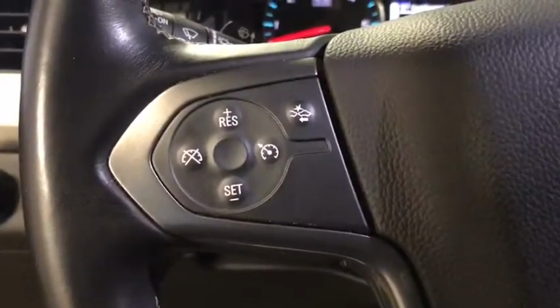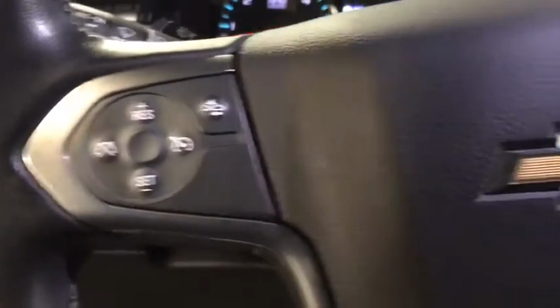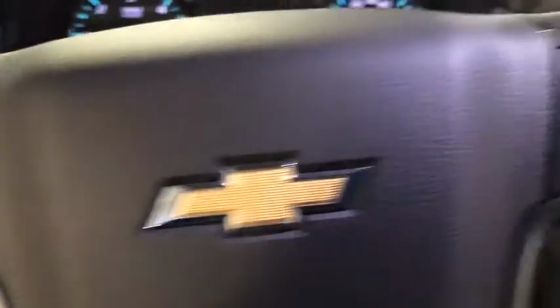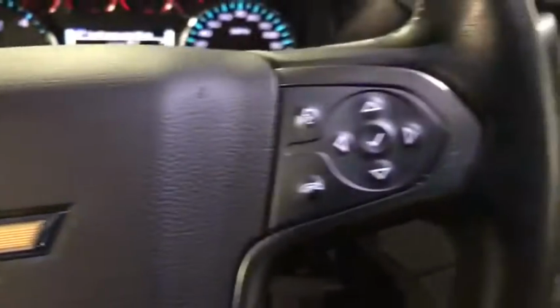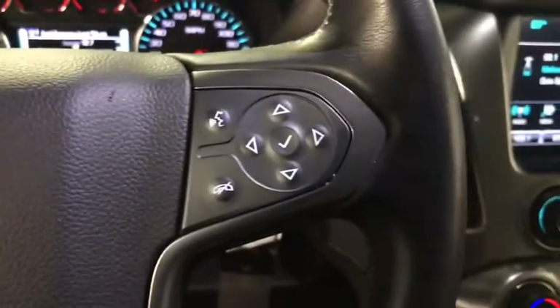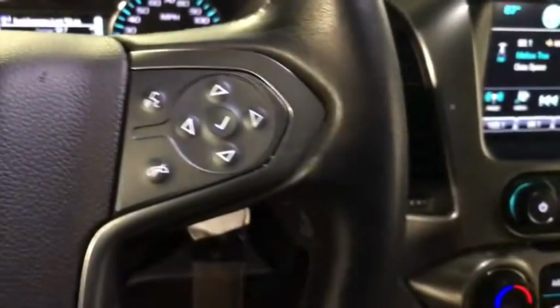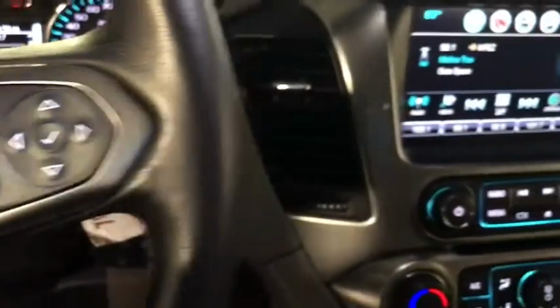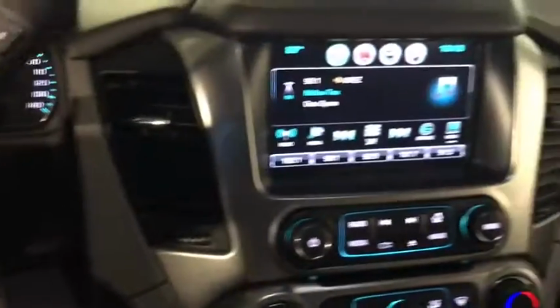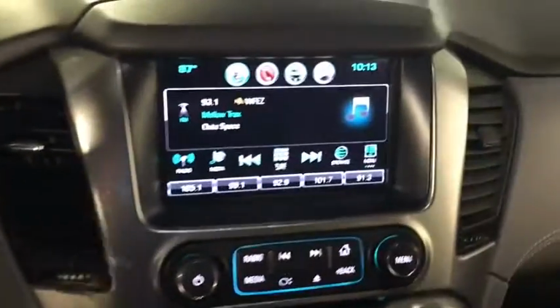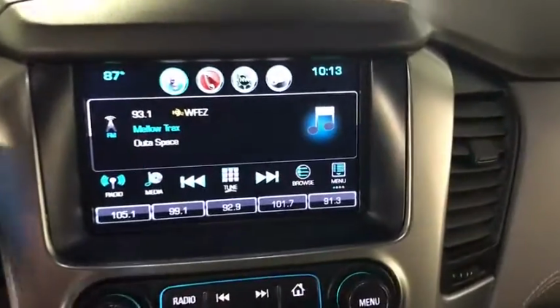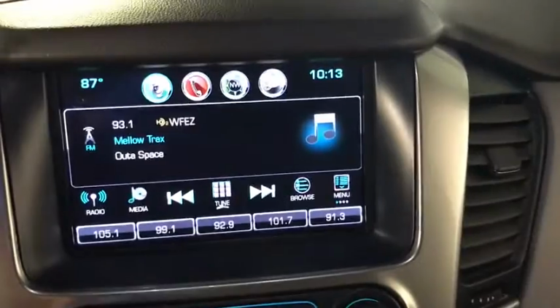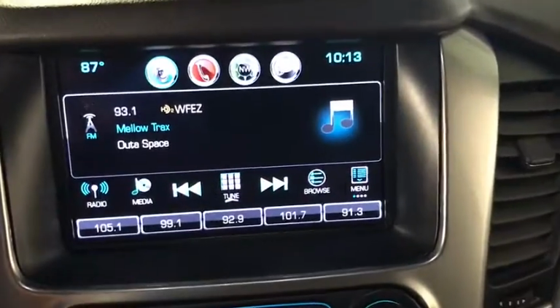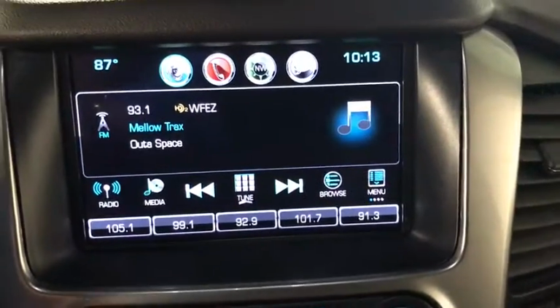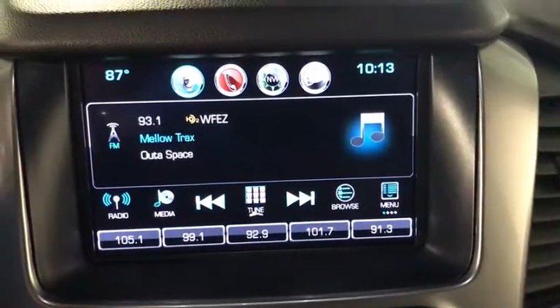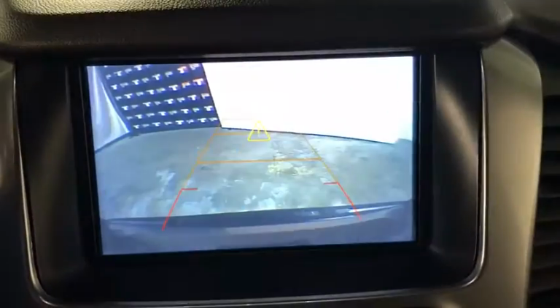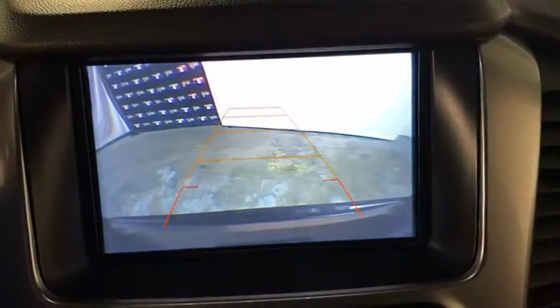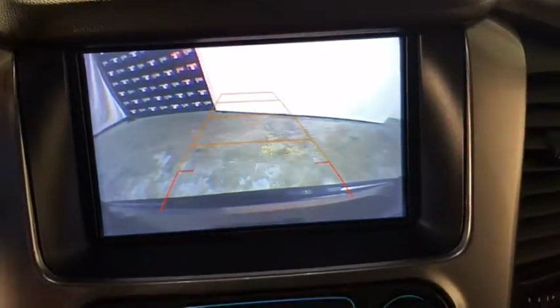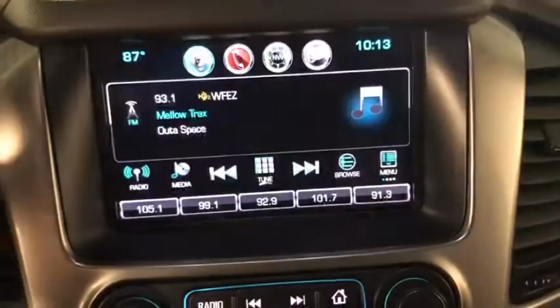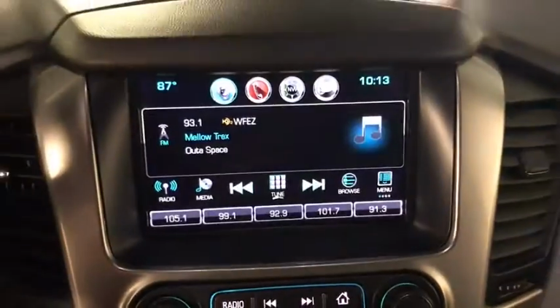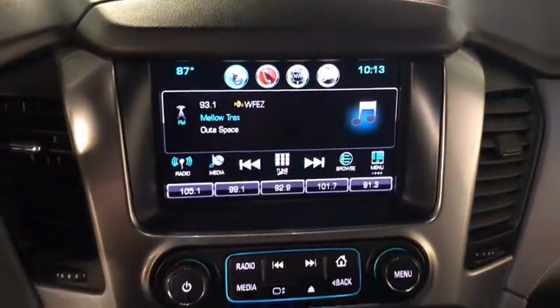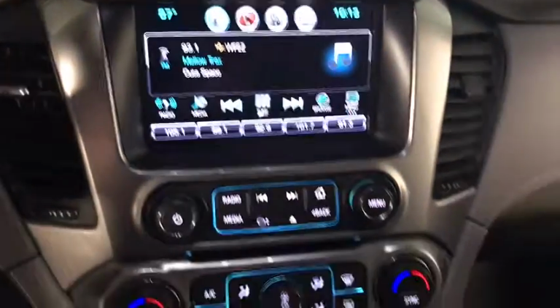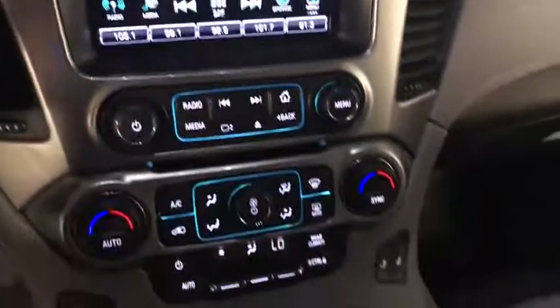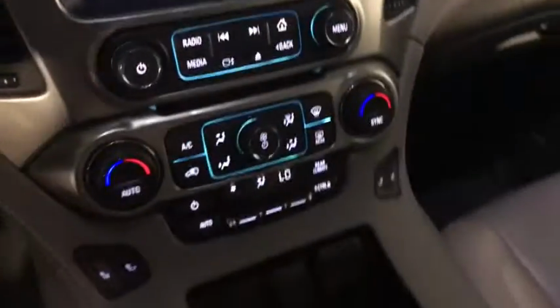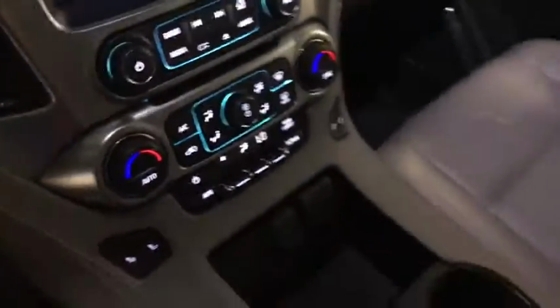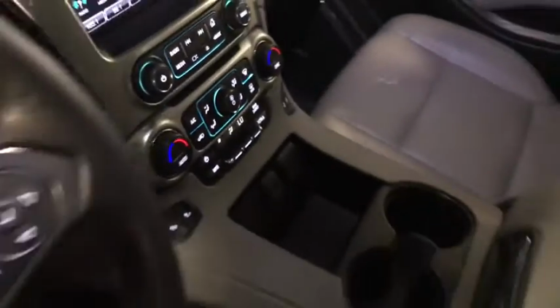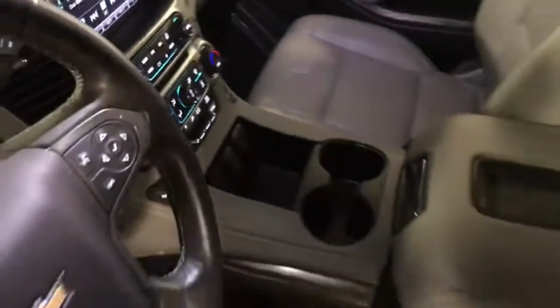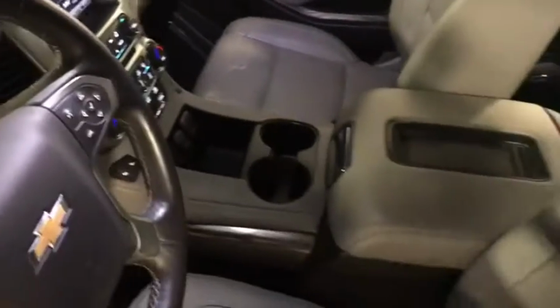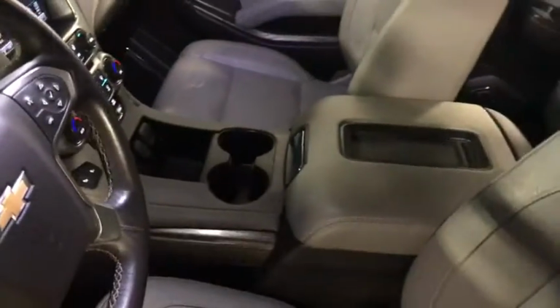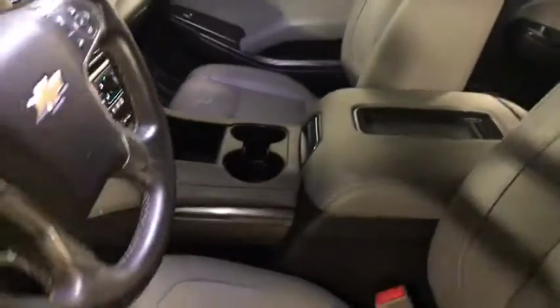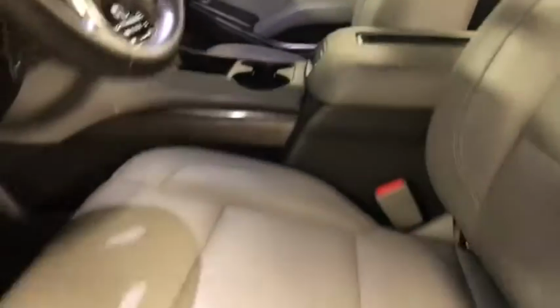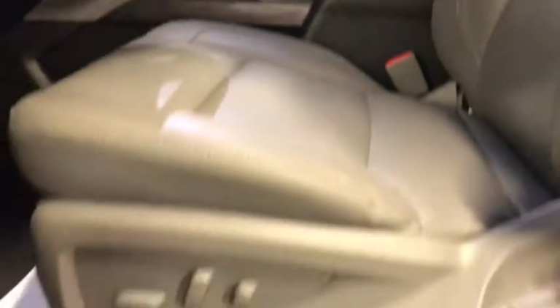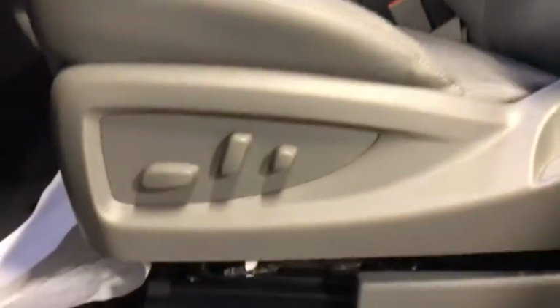Navigation system, power liftgate, power passenger seat, traction control, leather-wrapped steering wheel, dual airbags, remote vehicle start, alloy wheels, power steering, four-wheel disc brakes, and floor mats.